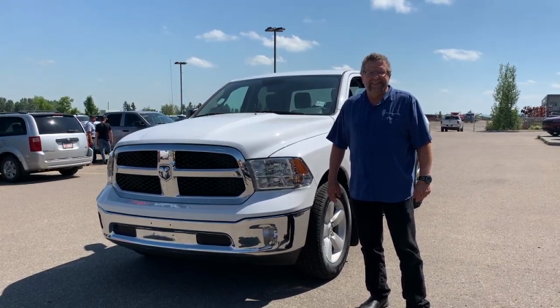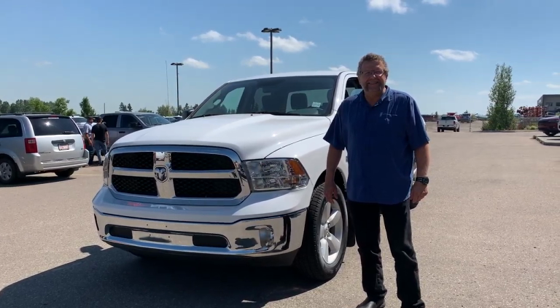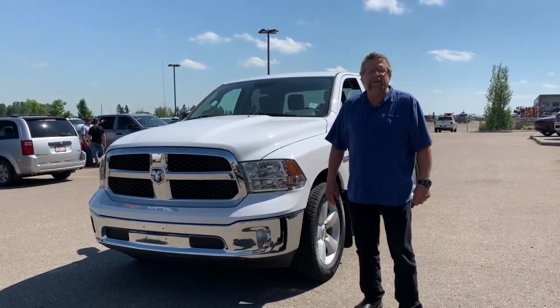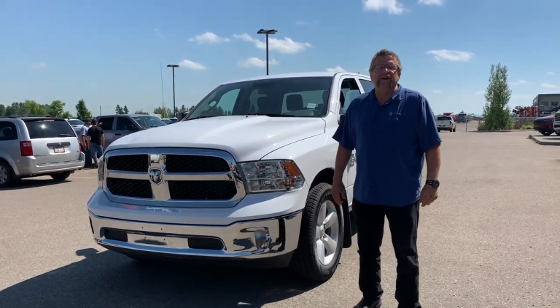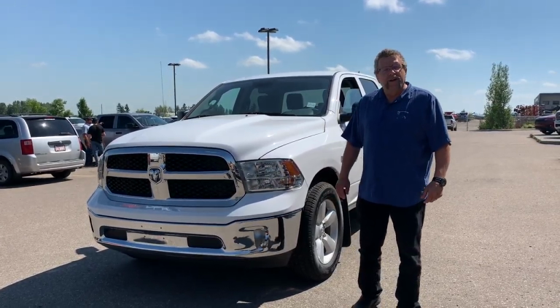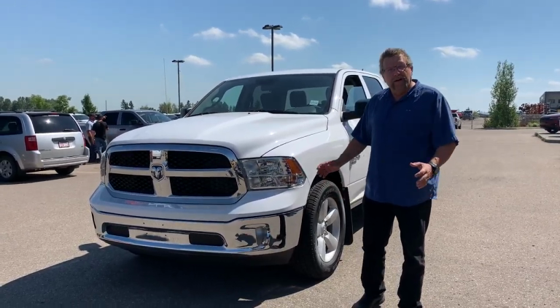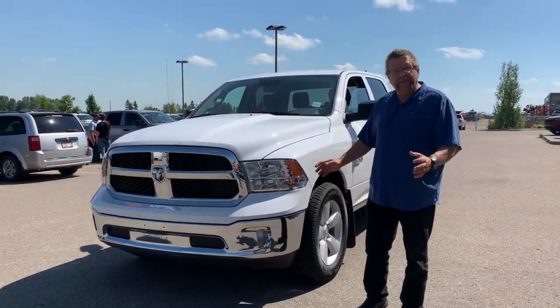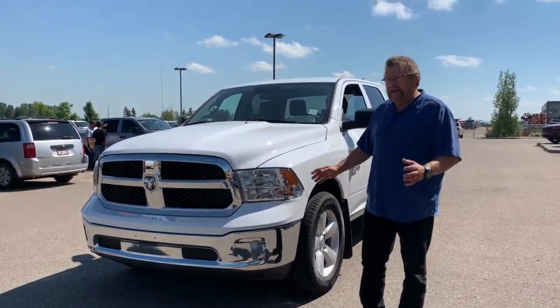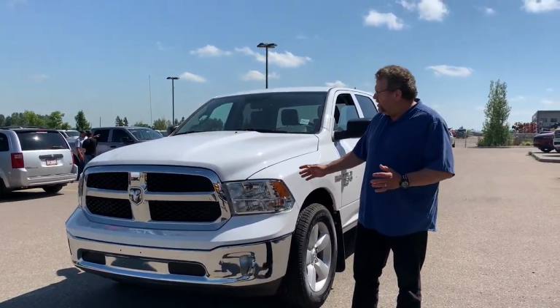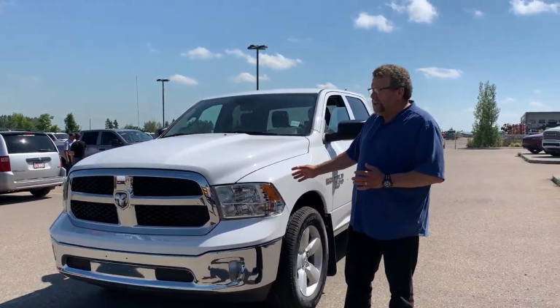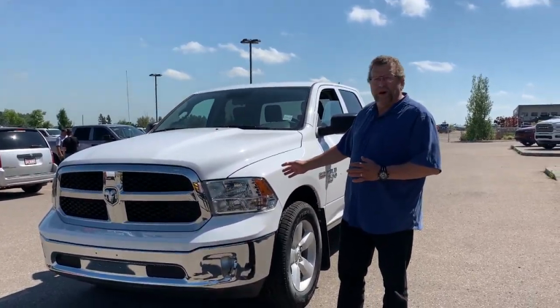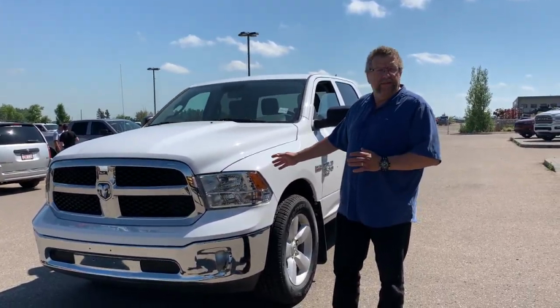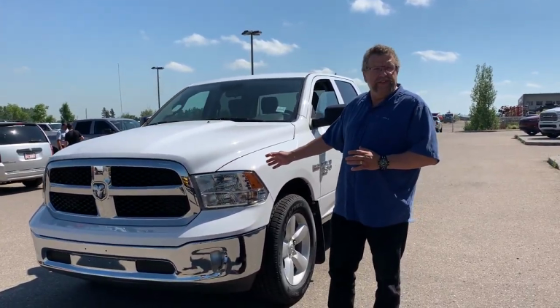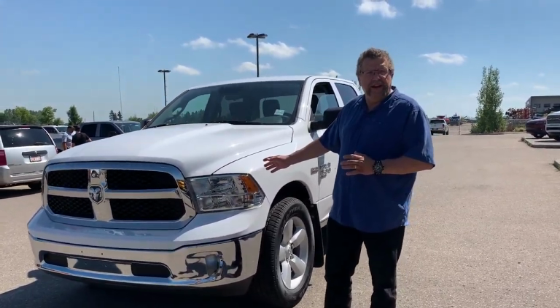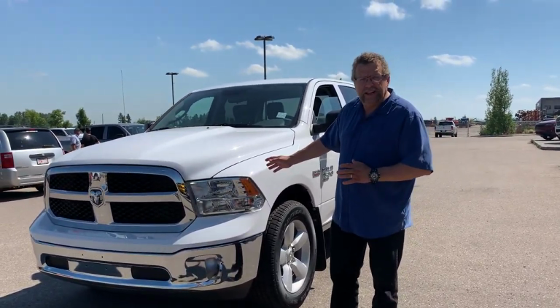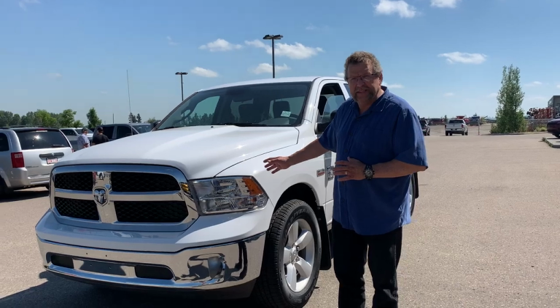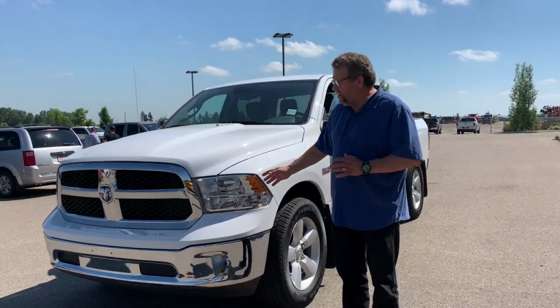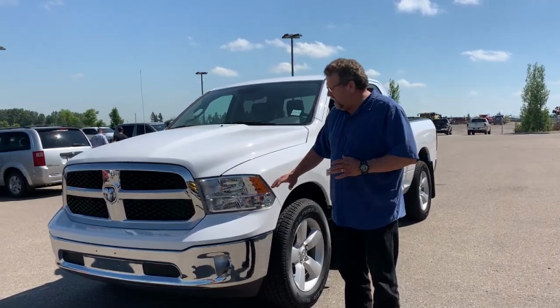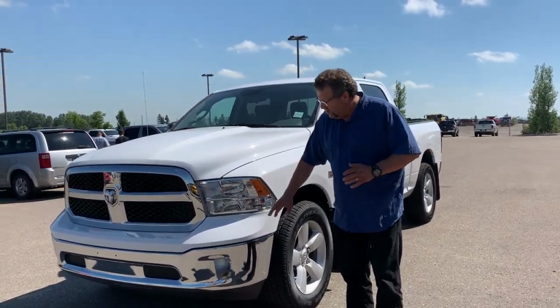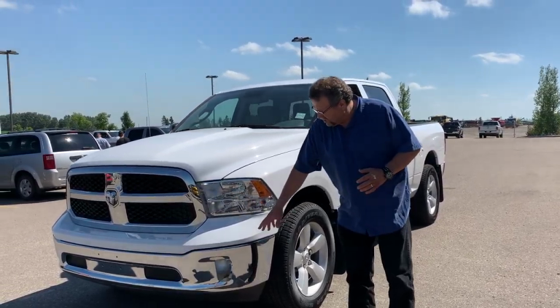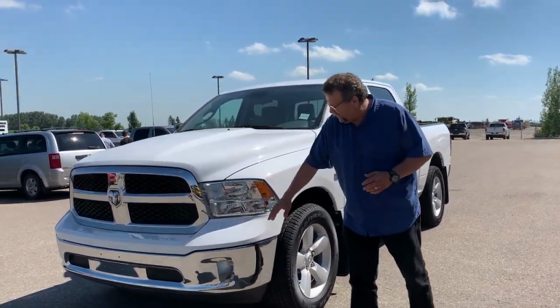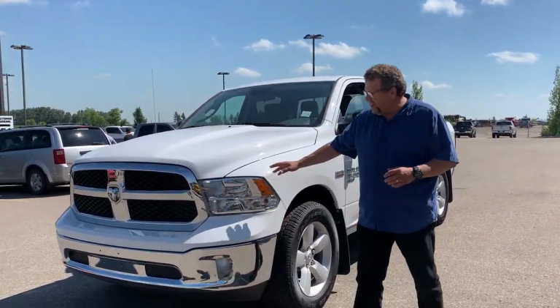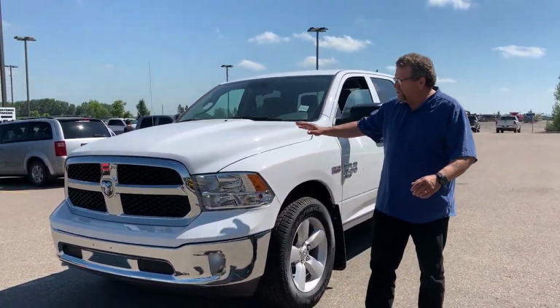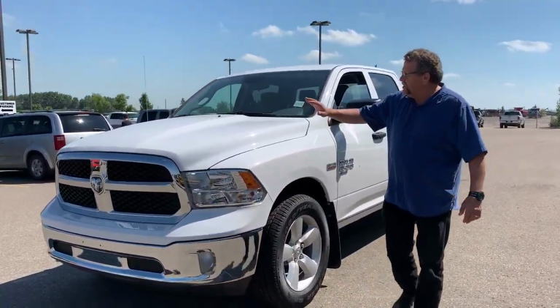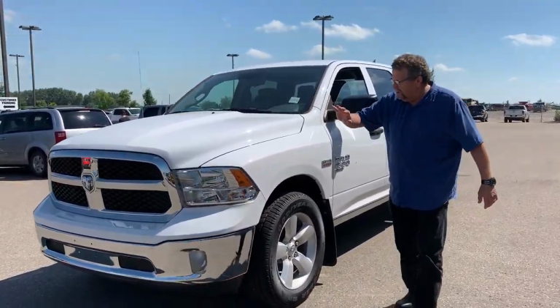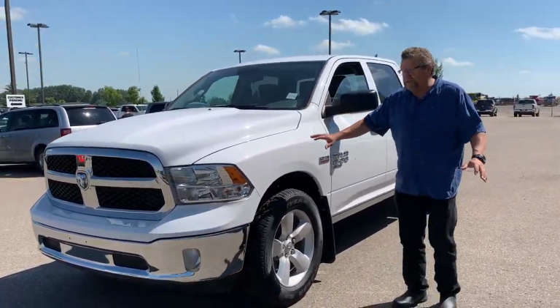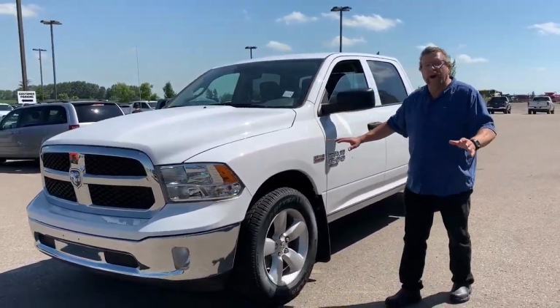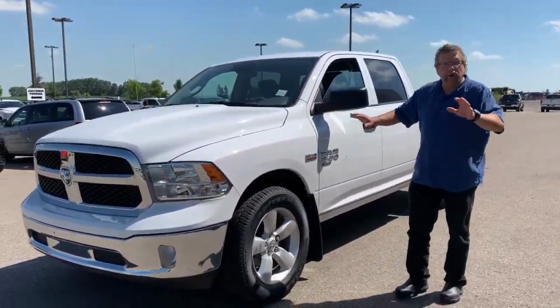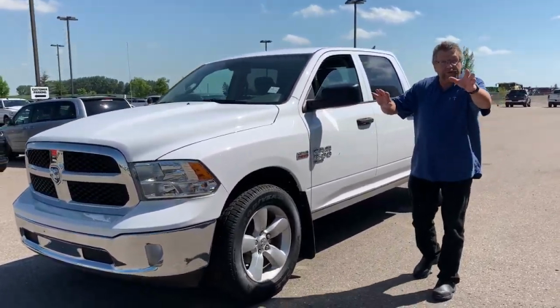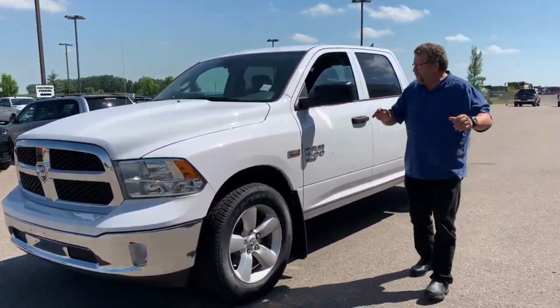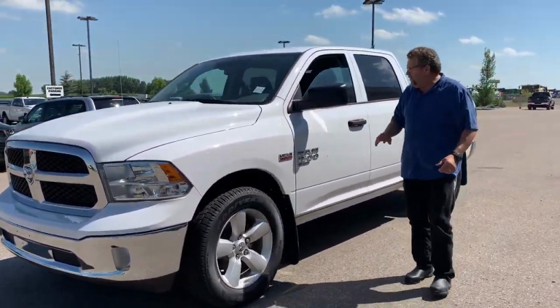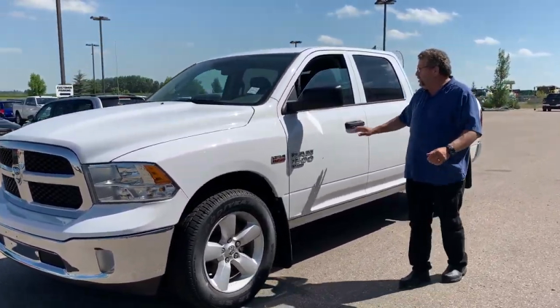Hey, Steve McFarland here. What do I have here? A 2020 1500 Classic body style. It's got fog lamps, it's white — perfect for your fleet vehicle.